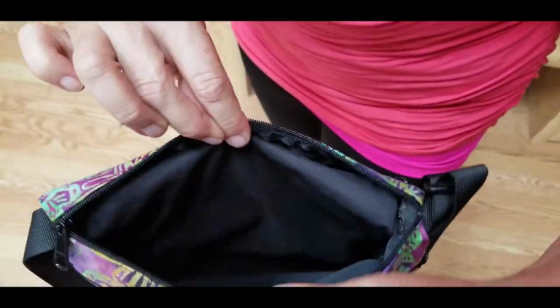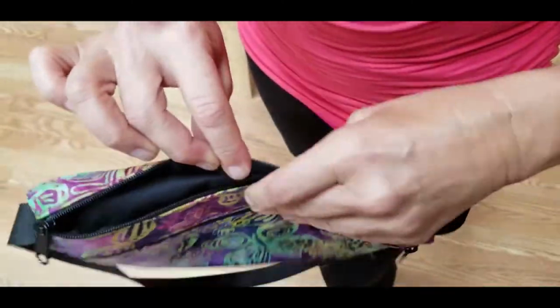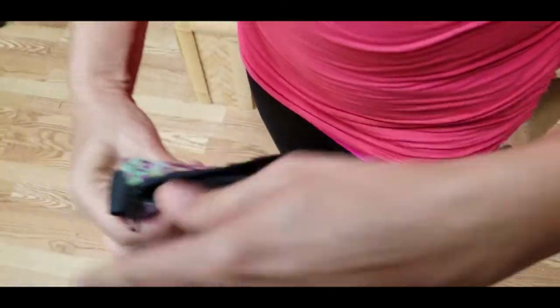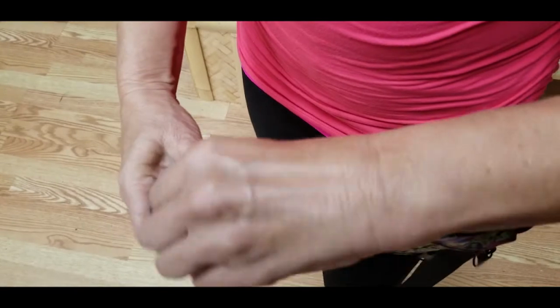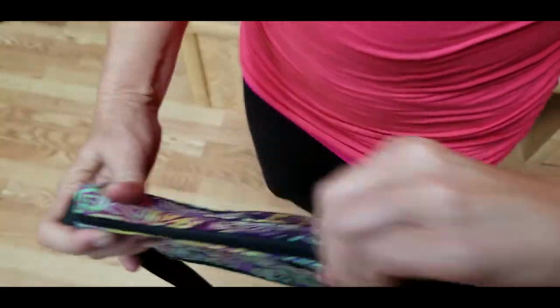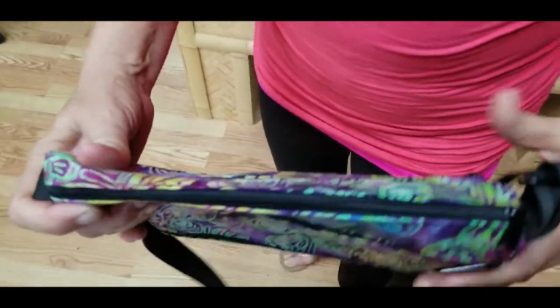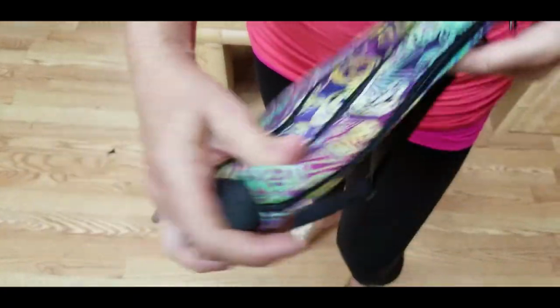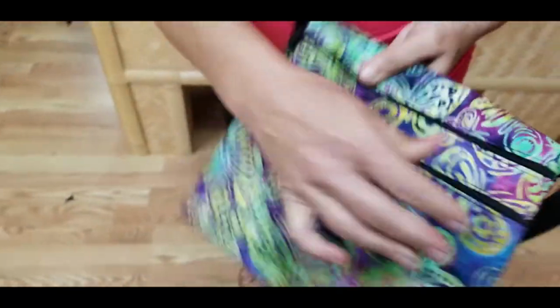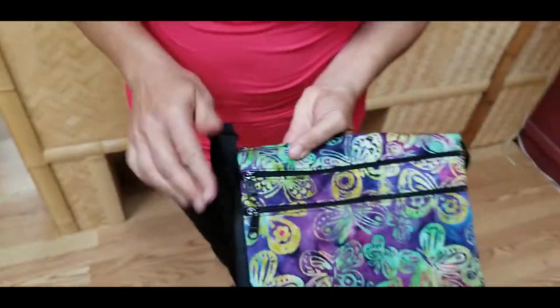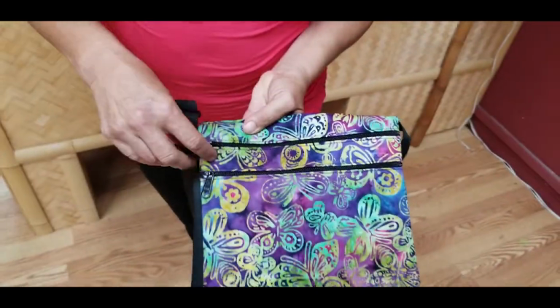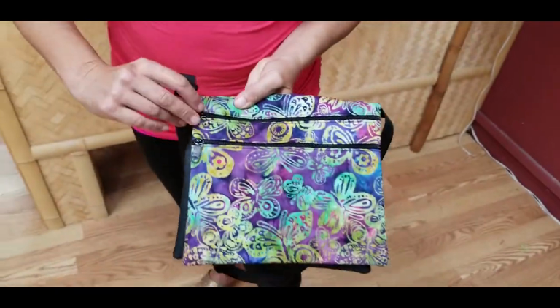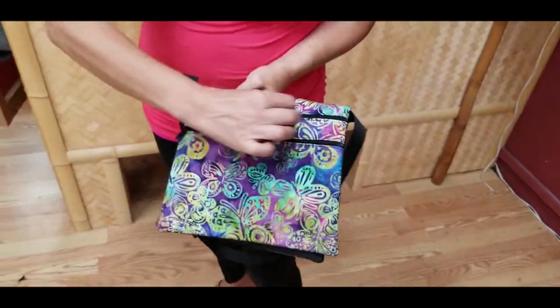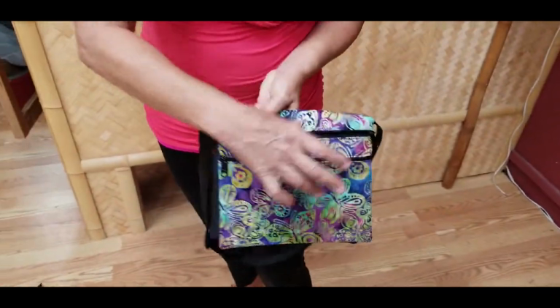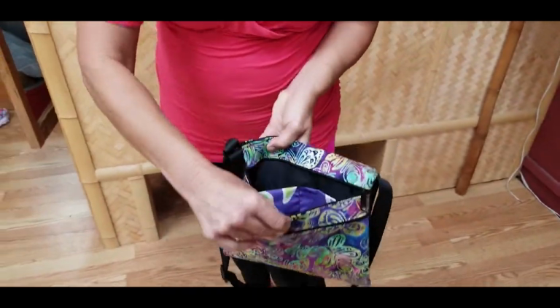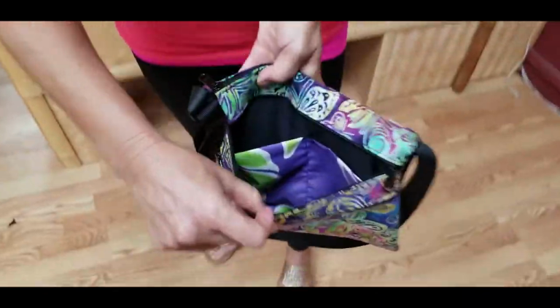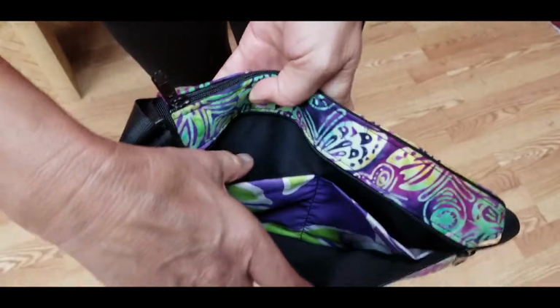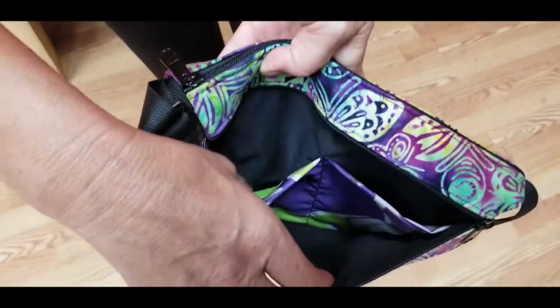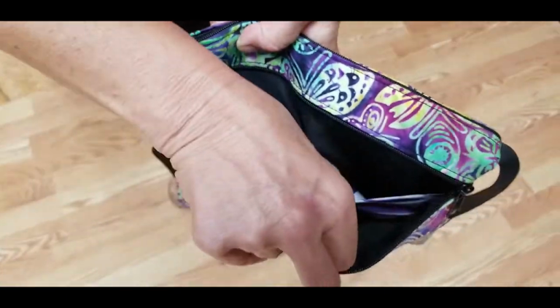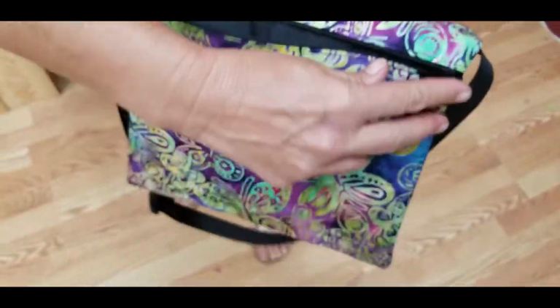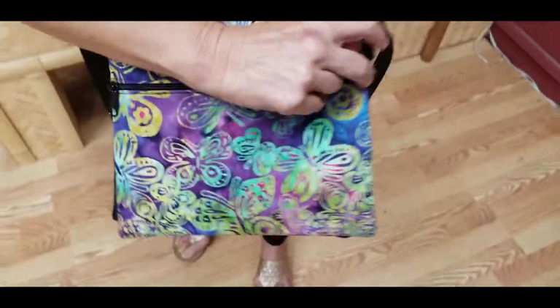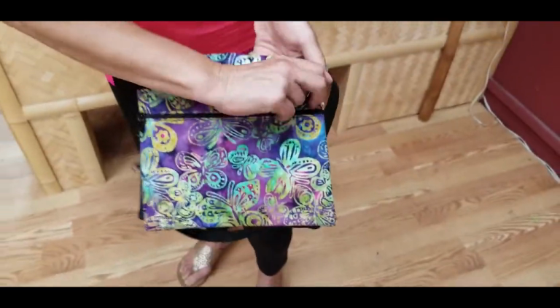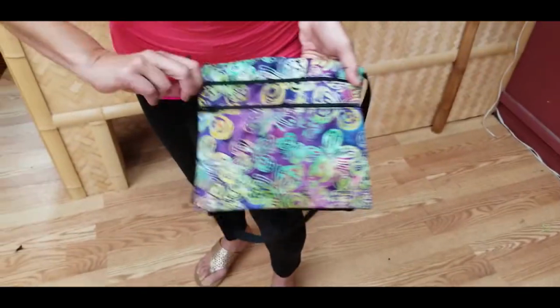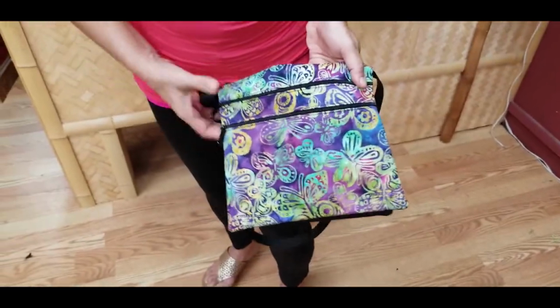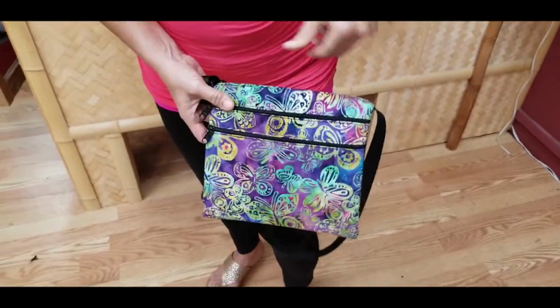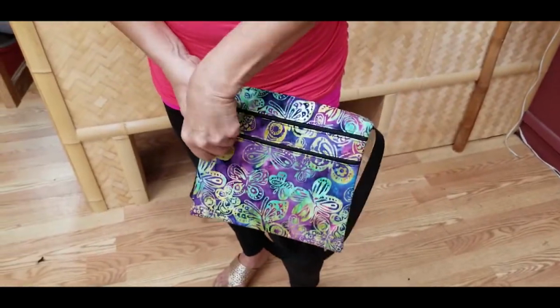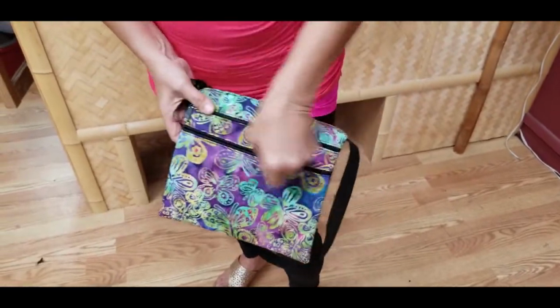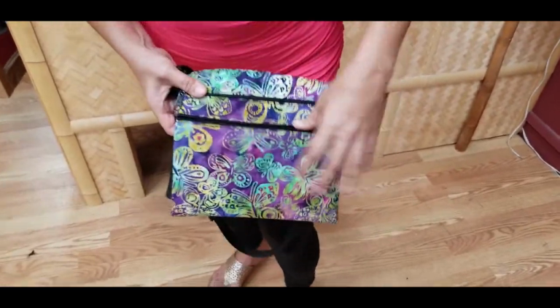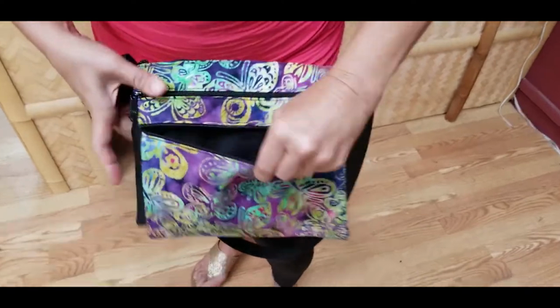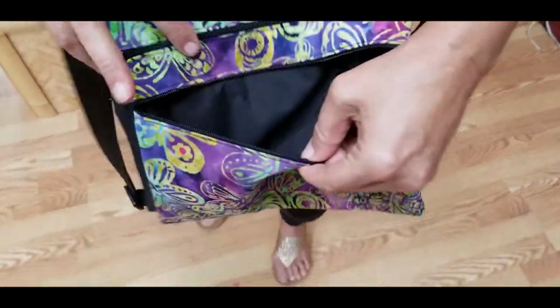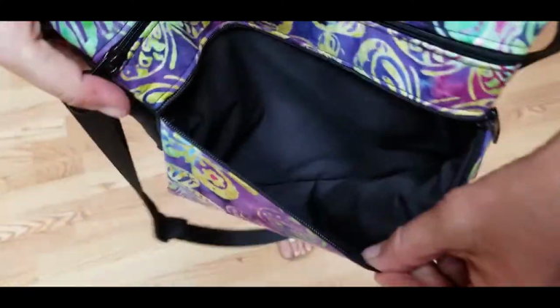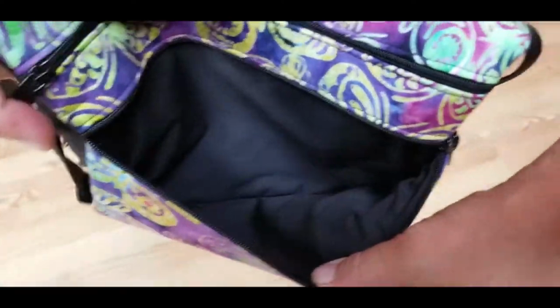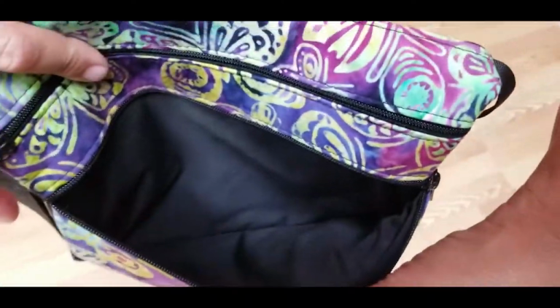Don't let its compact size fool you — the ultimate travel bag is double-sided and has compartments for everything. Some of them even have storage compartments within. And again, each section zips shut to make sure that you've got as much security as you can for such a small bag.